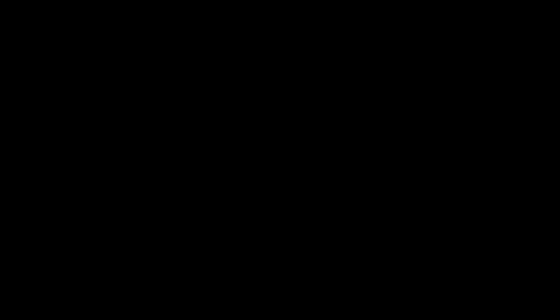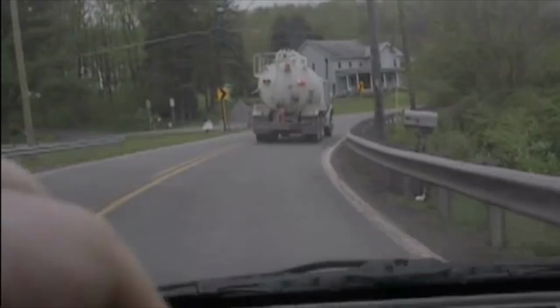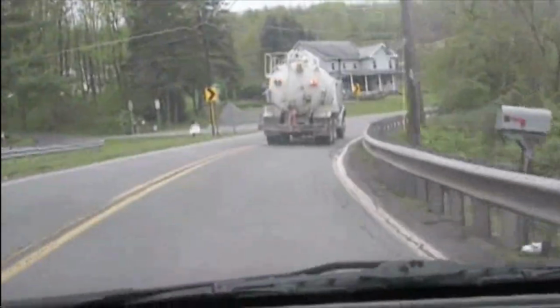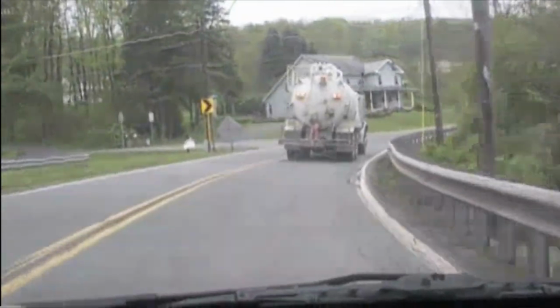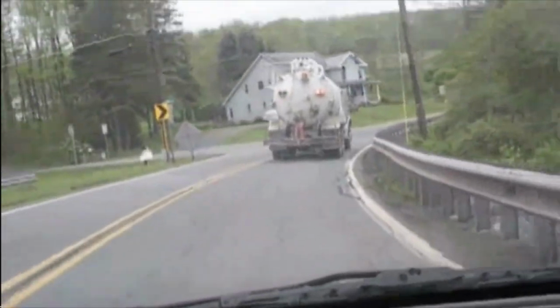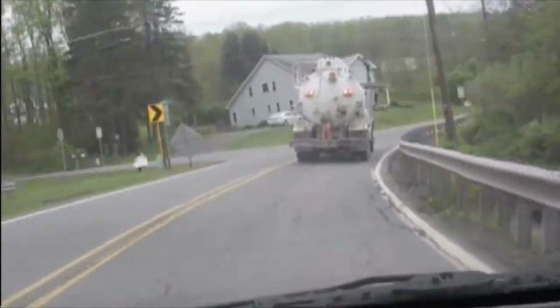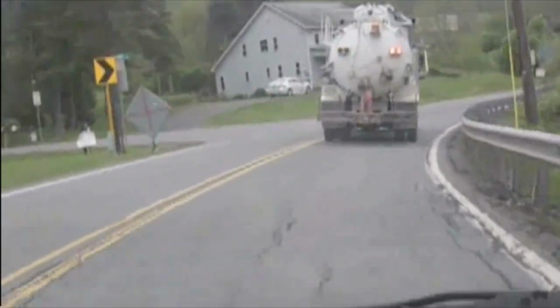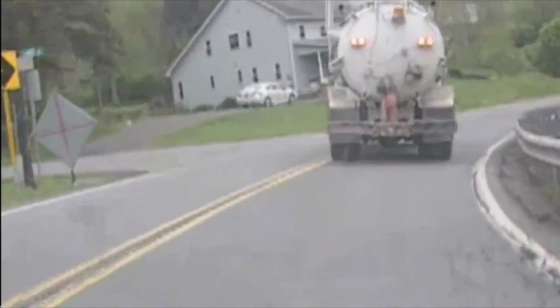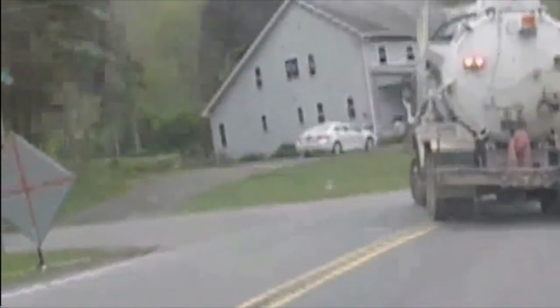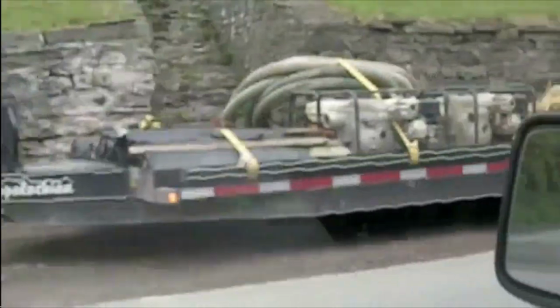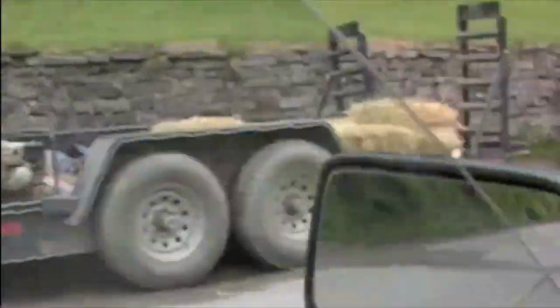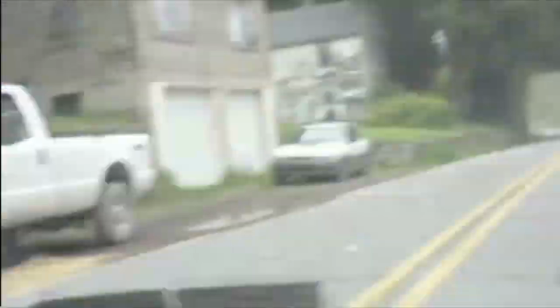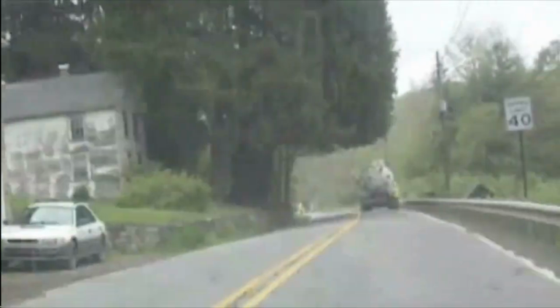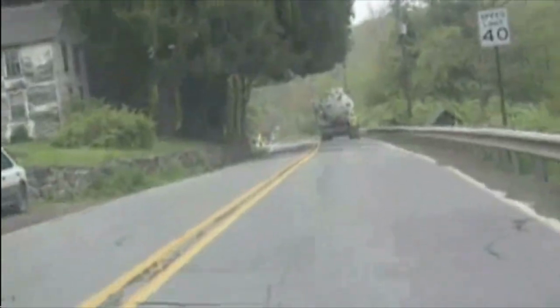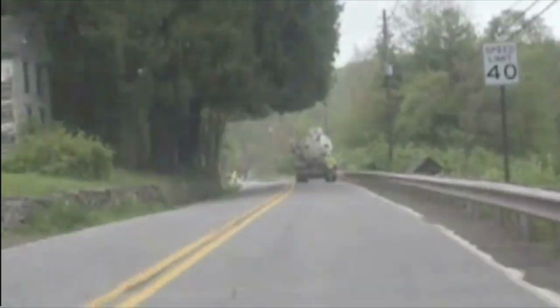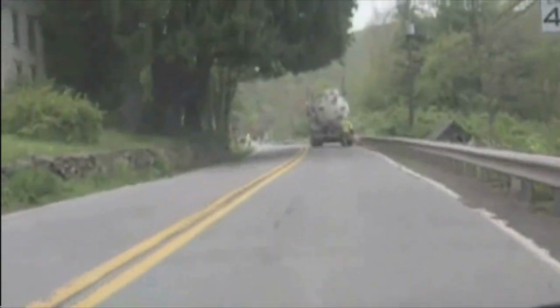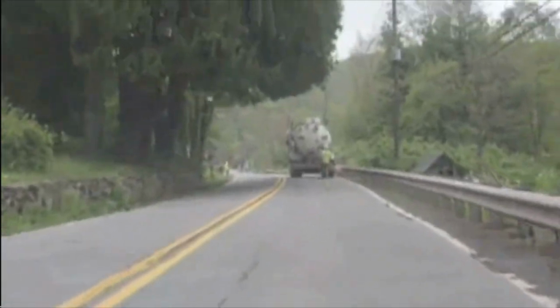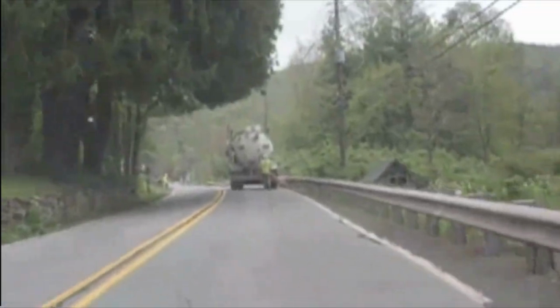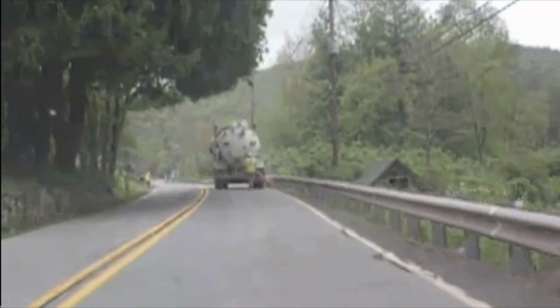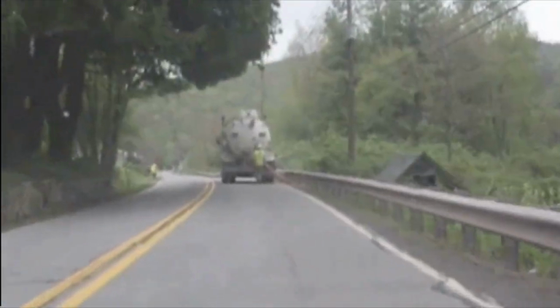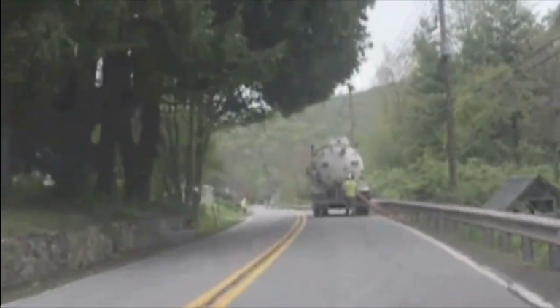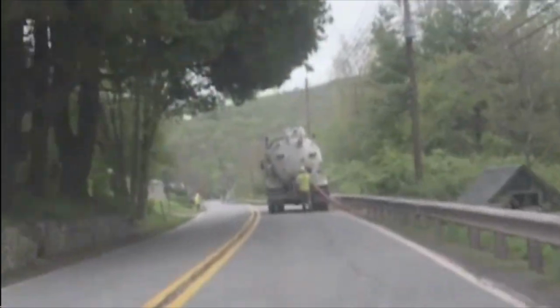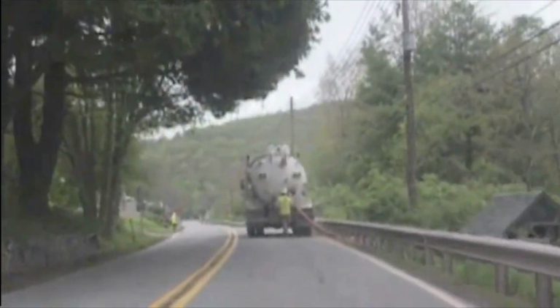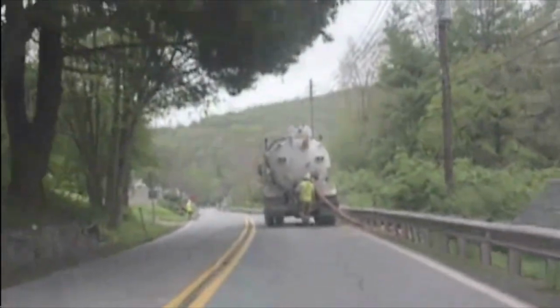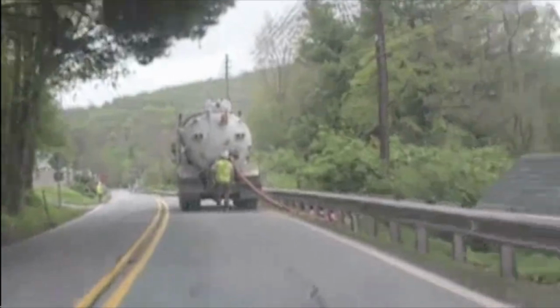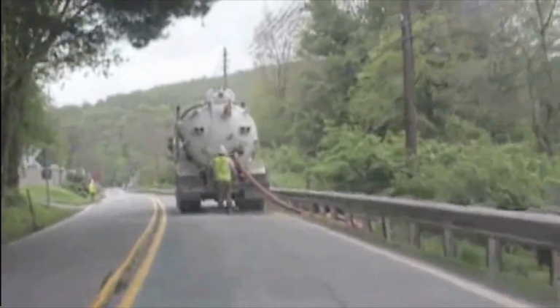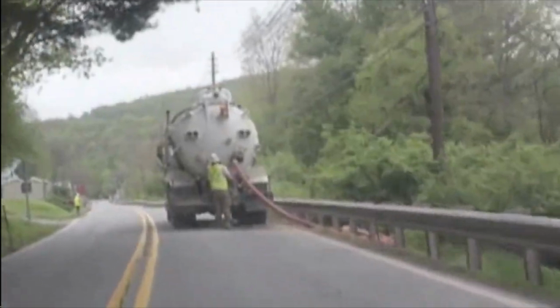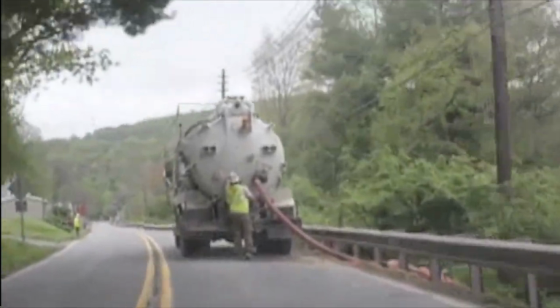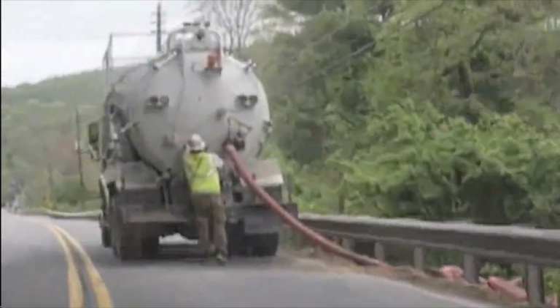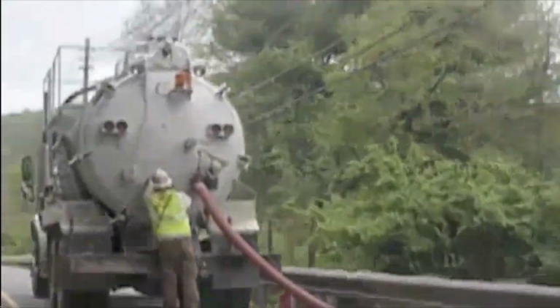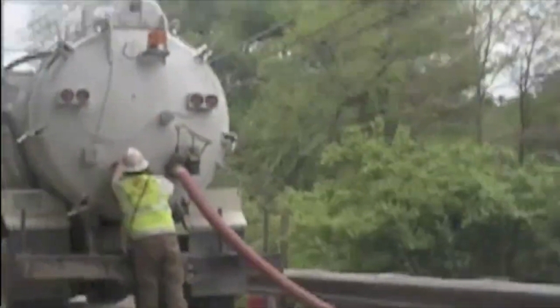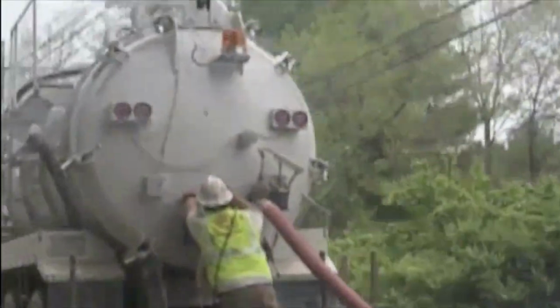This is Scott Cannon from the Gas Drilling Awareness Coalition. I saw this video on YouTube yesterday, May 7th, about a tanker truck on Leonard's Creek in Dallas Township possibly withdrawing water for gas operations.